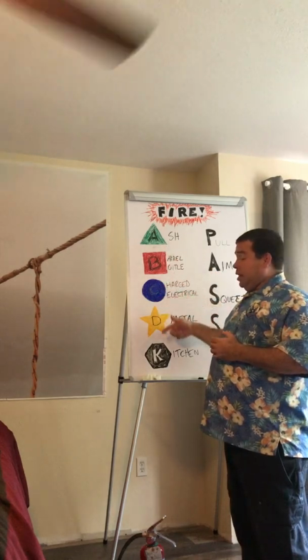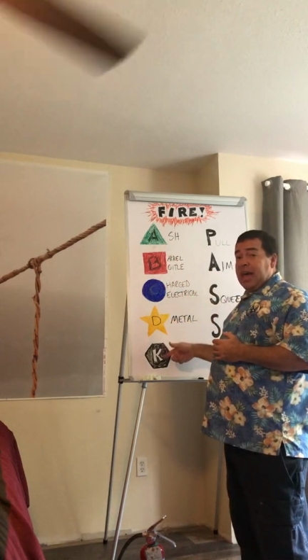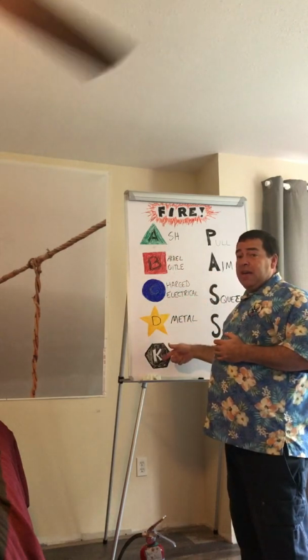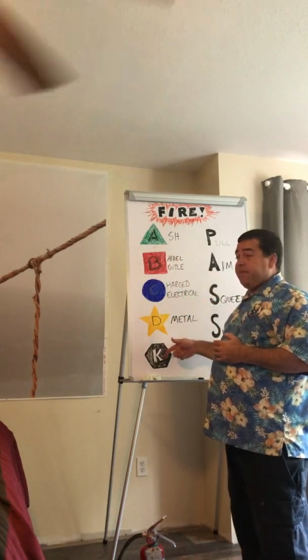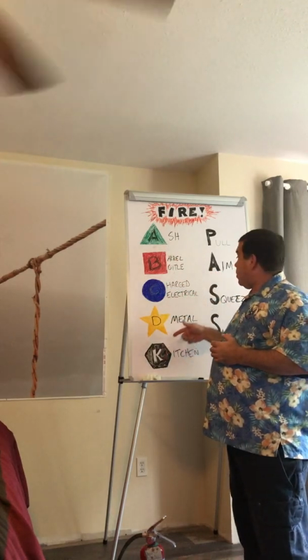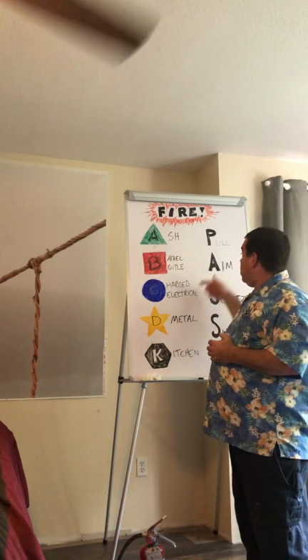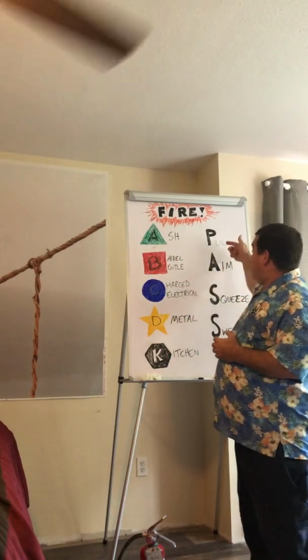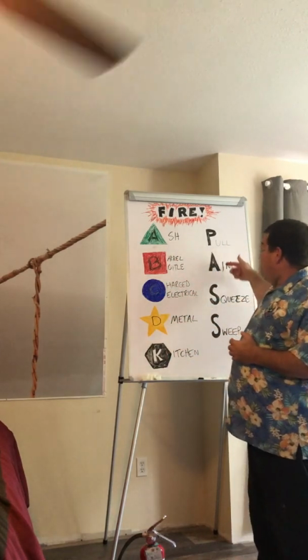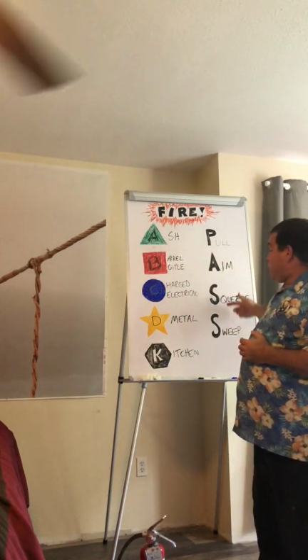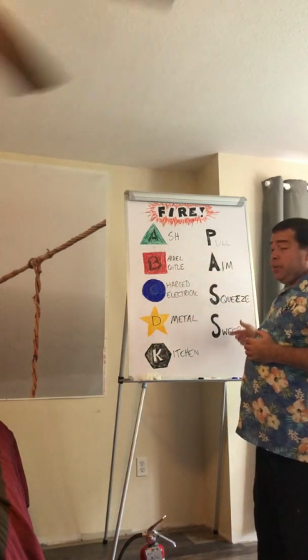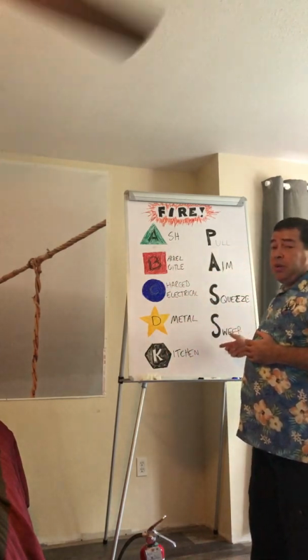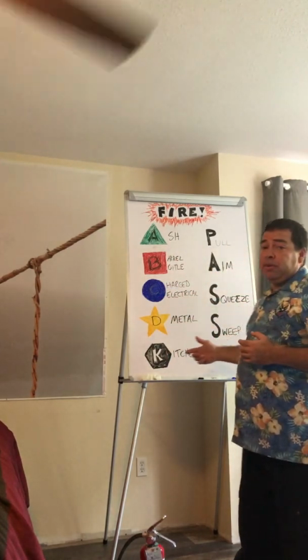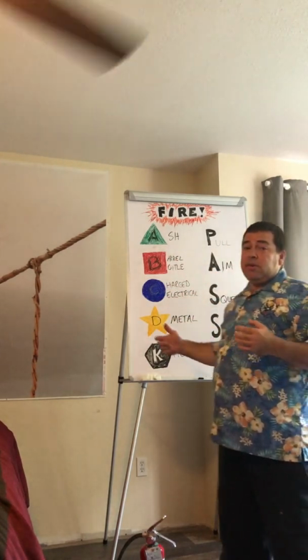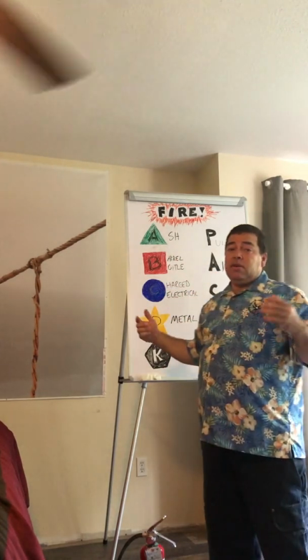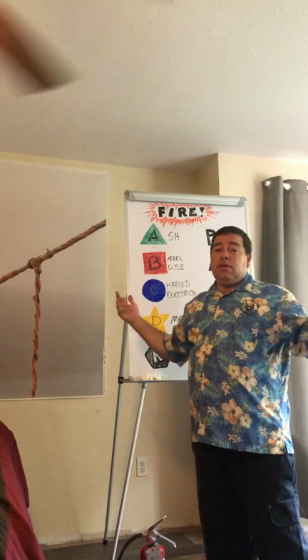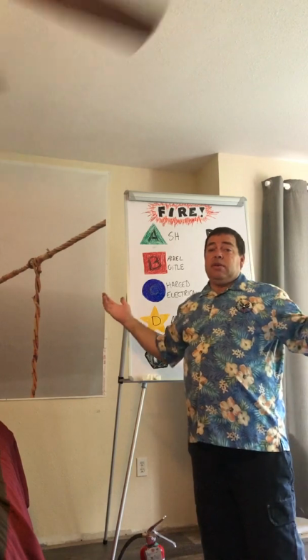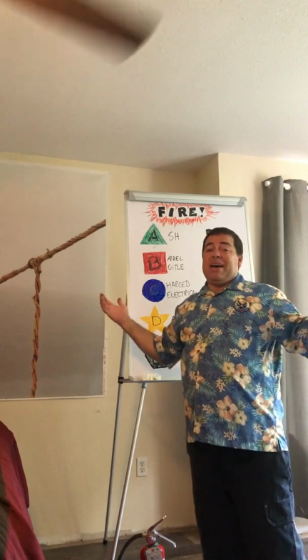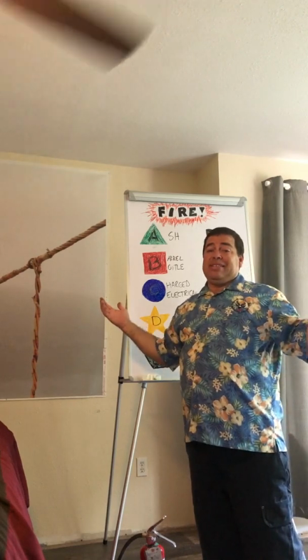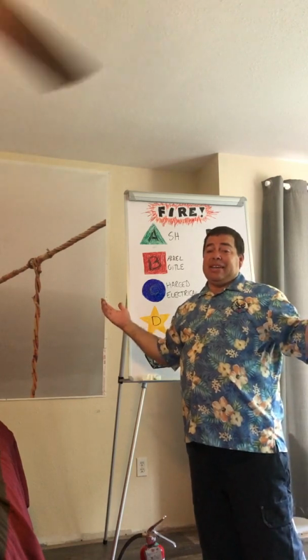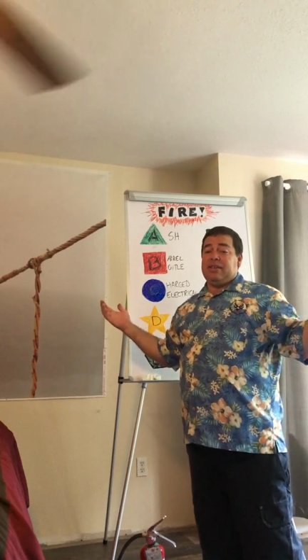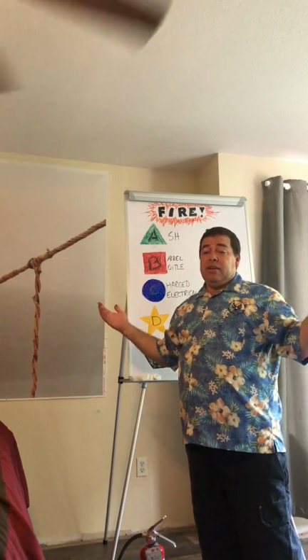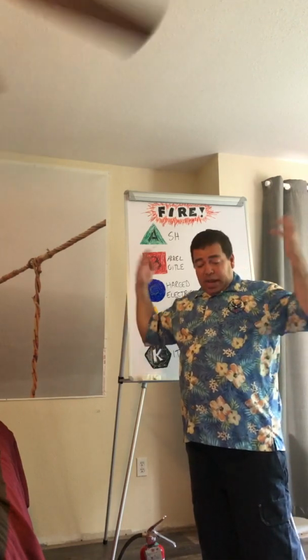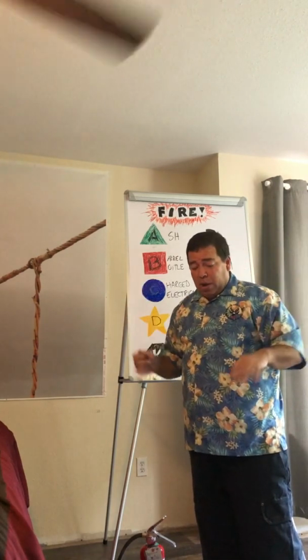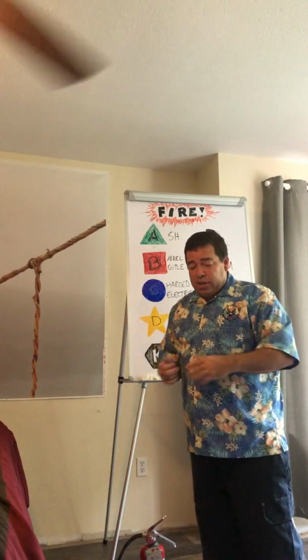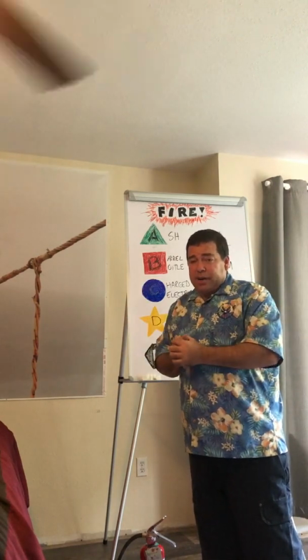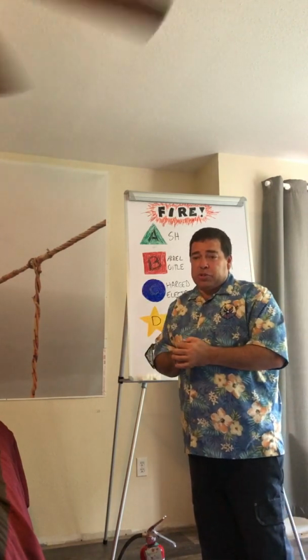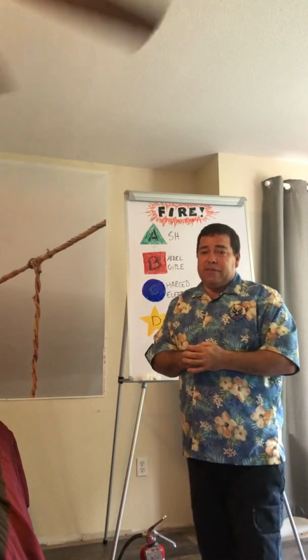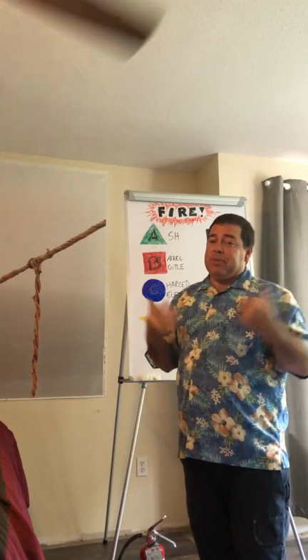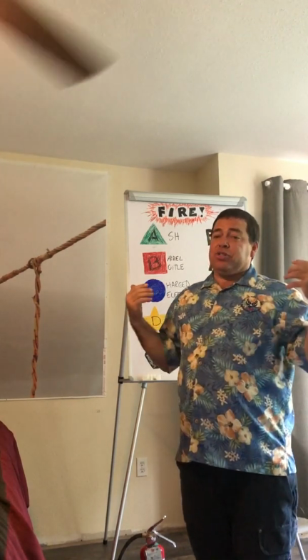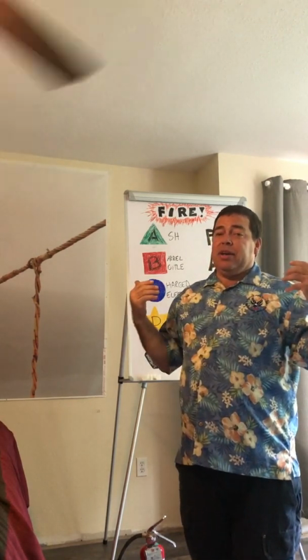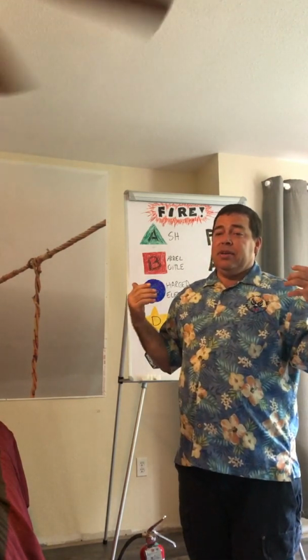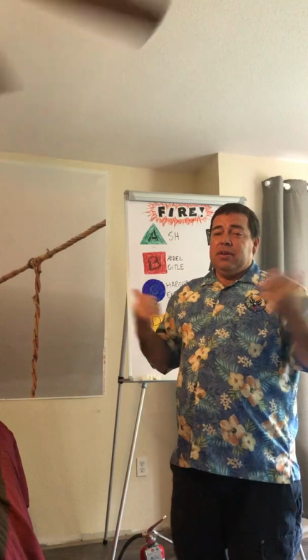And that's how you pass the test by extinguishing the fire. That's all there is to fire extinguishers: A, B, C, D, K — Pull, Aim, Squeeze, Sweep, and pass the test. Thanks for watching fire extinguisher safety. I'm Glenn Trahan.